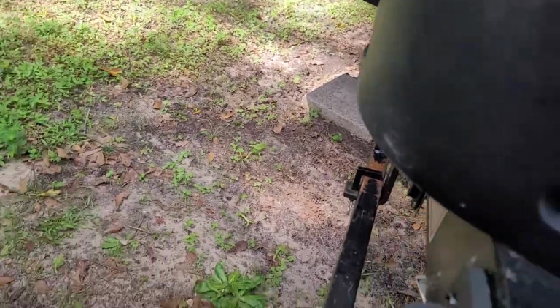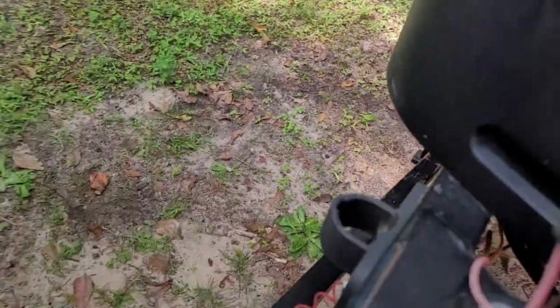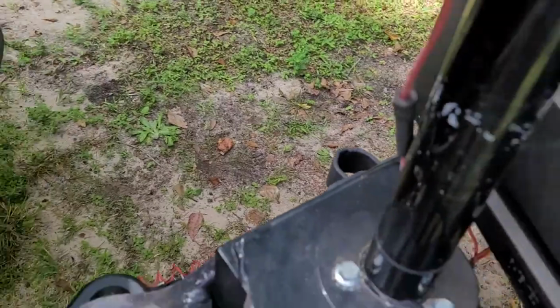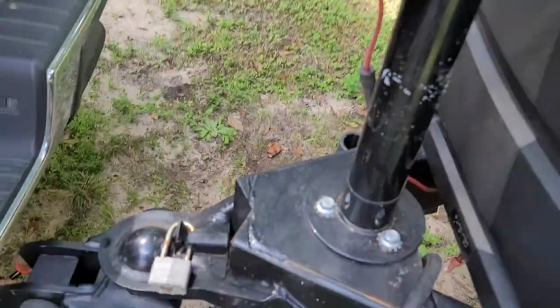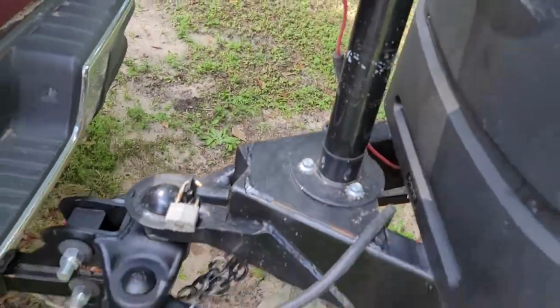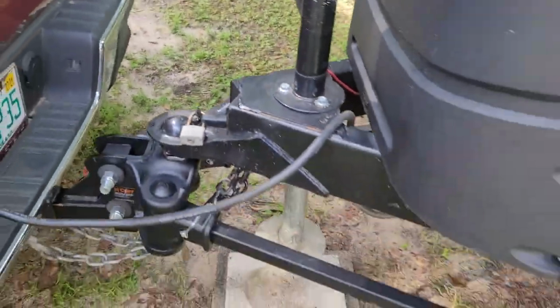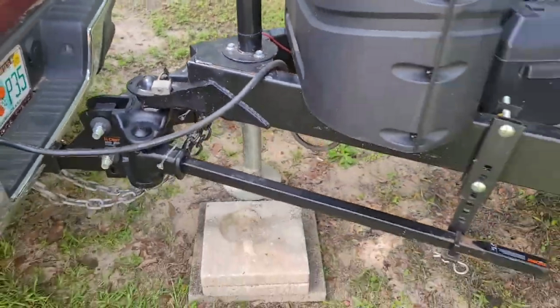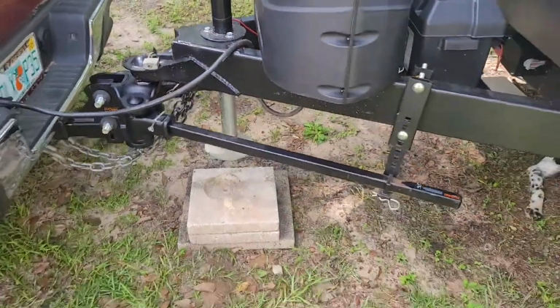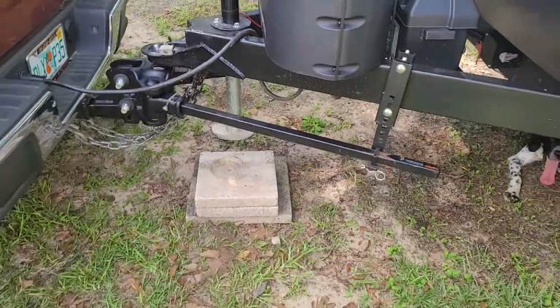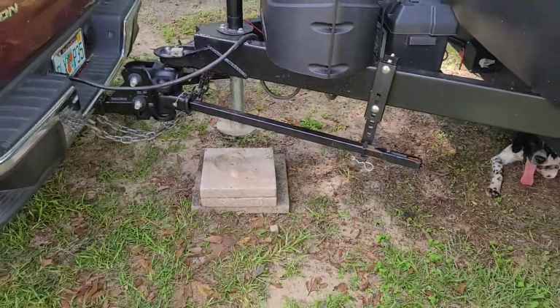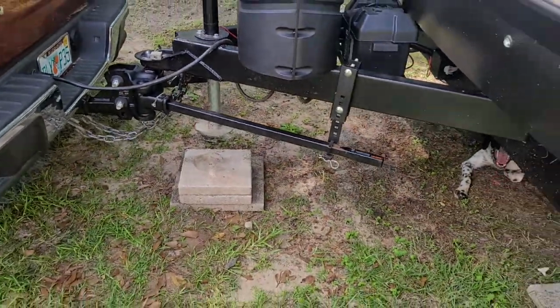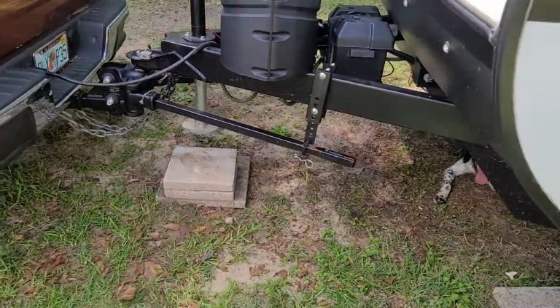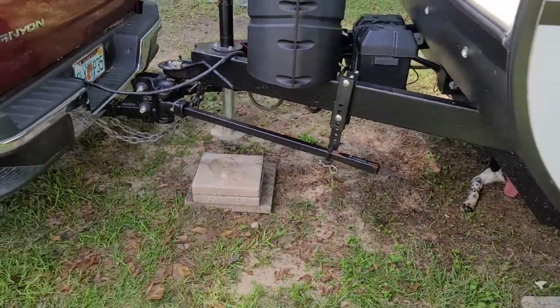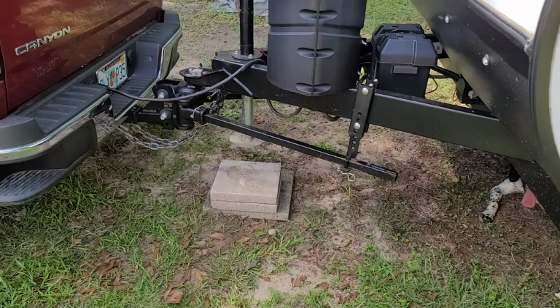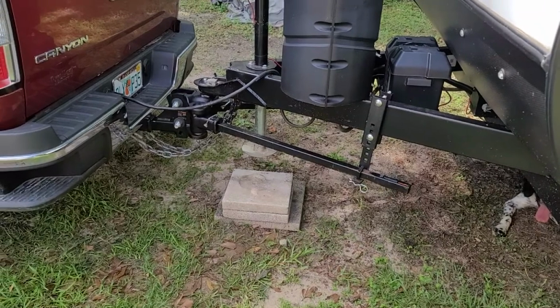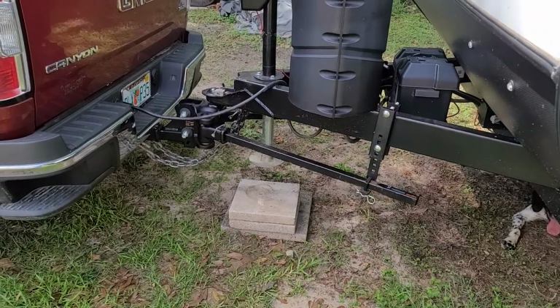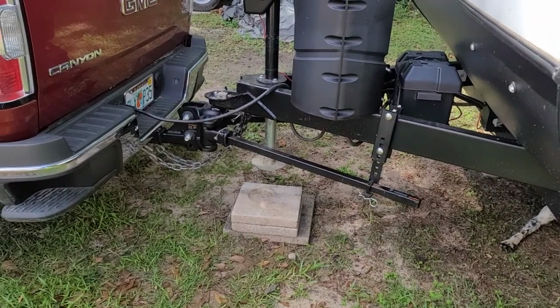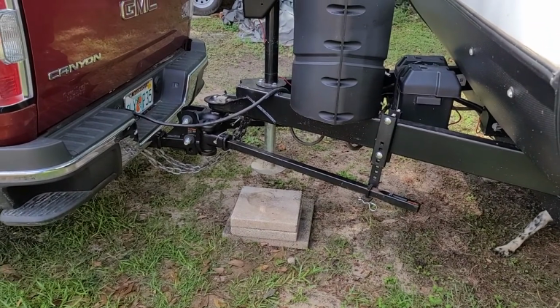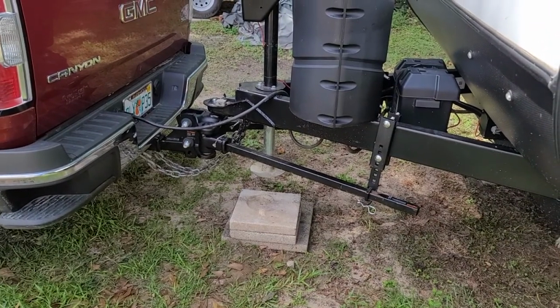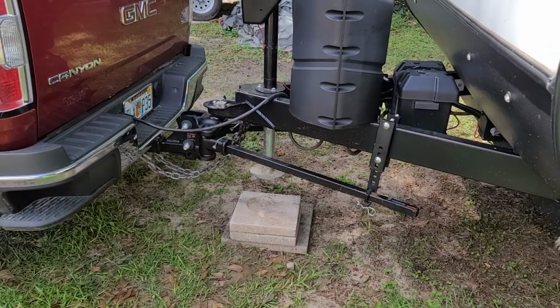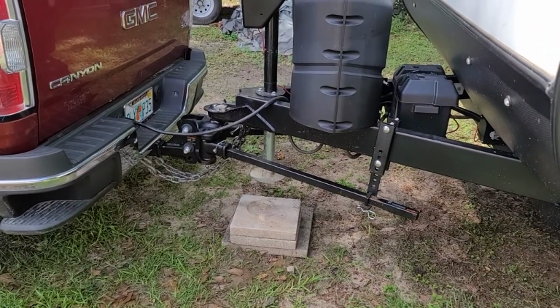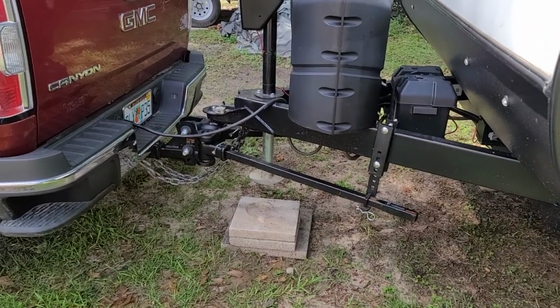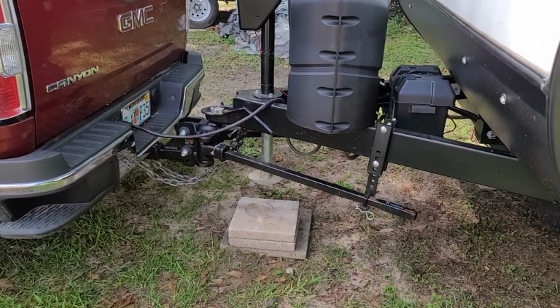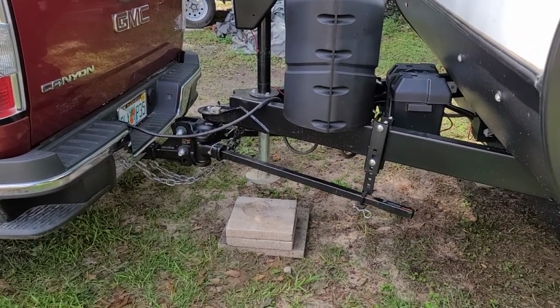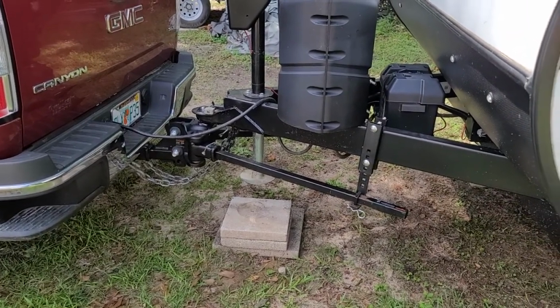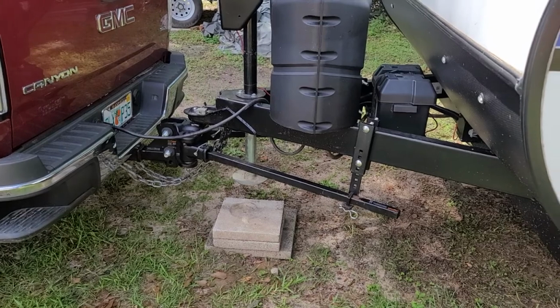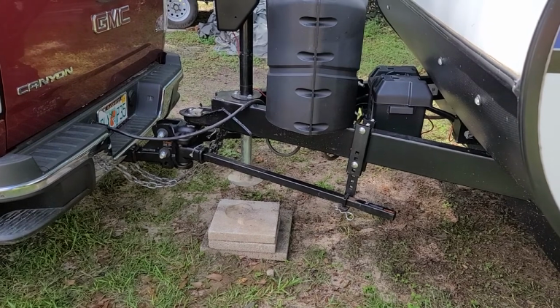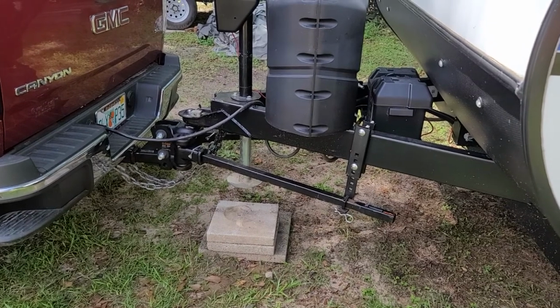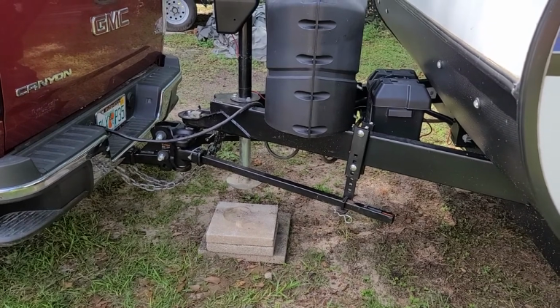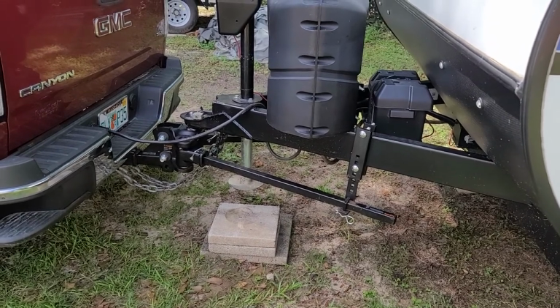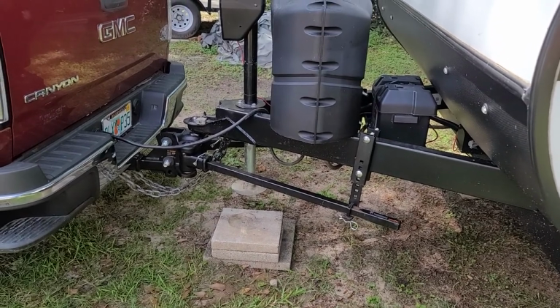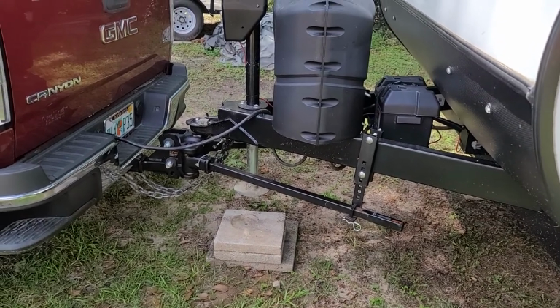What this allows the trailer to do is distribute the weight to the hitch. And that really makes a difference when you're going down the highway and a big gust of wind hits your trailer and pushes you one way or the other. This stabilizes you on the road.